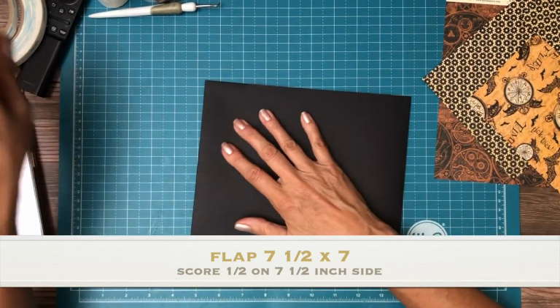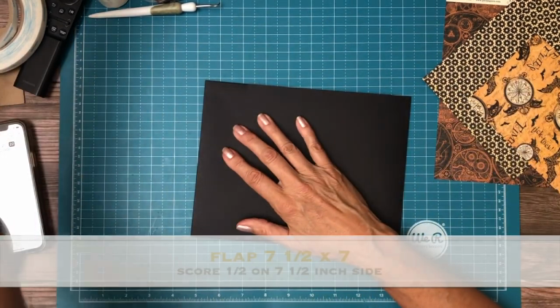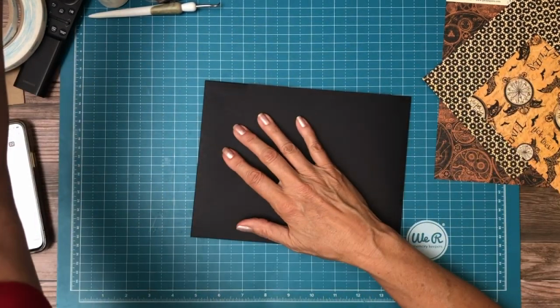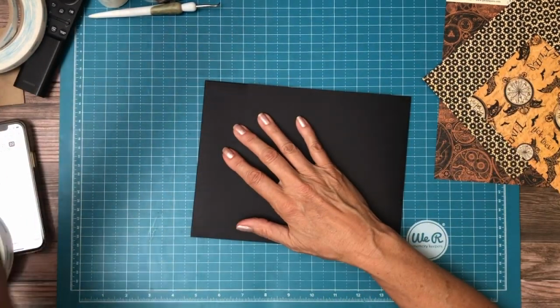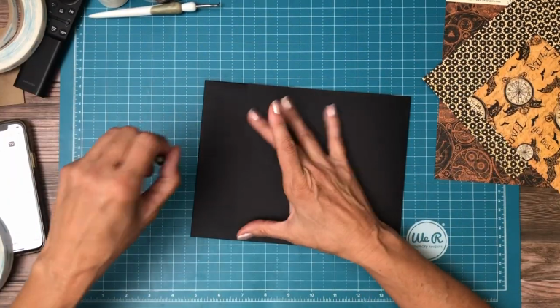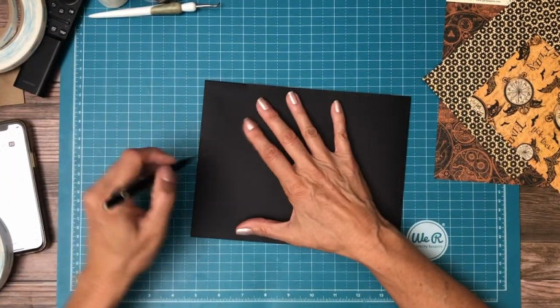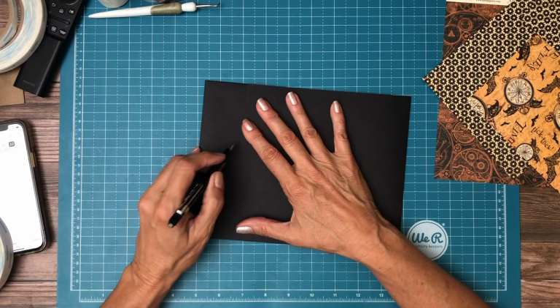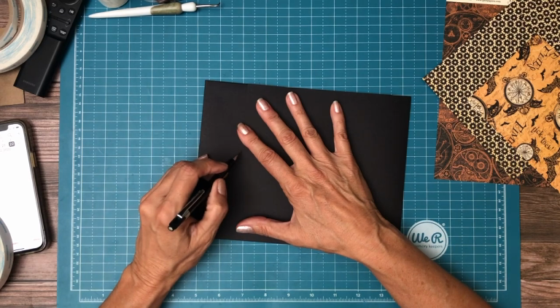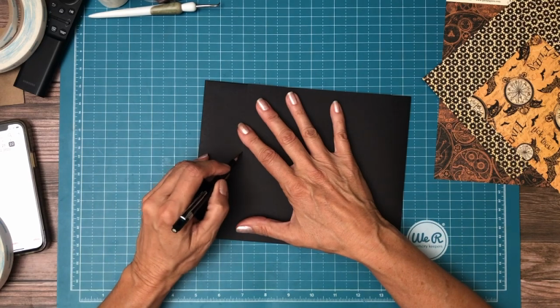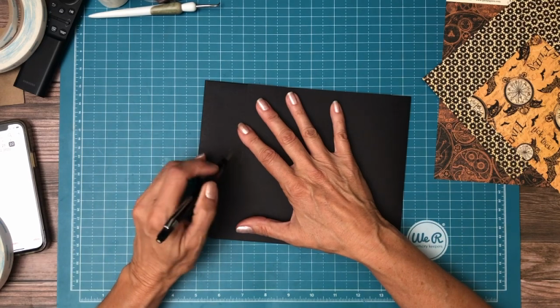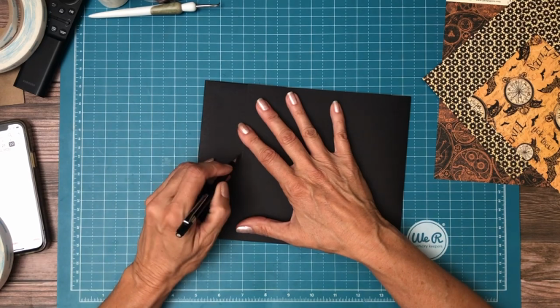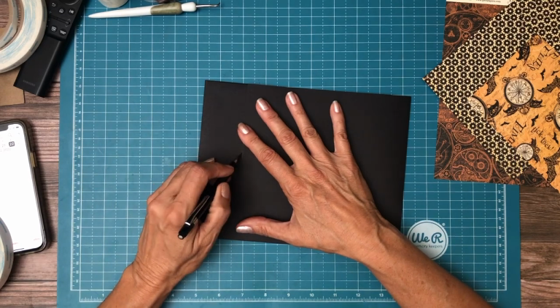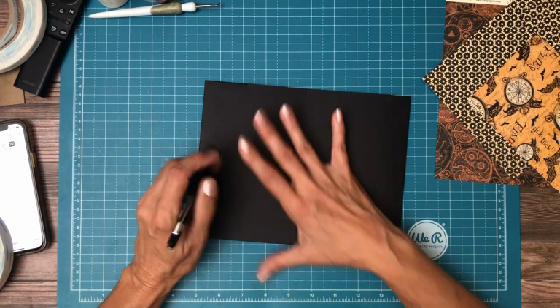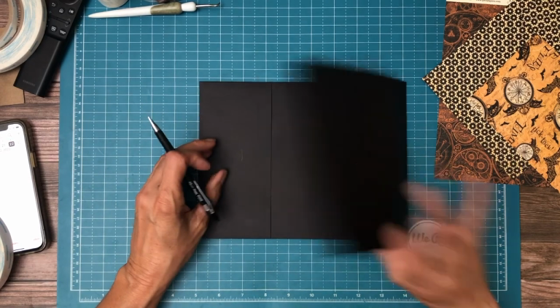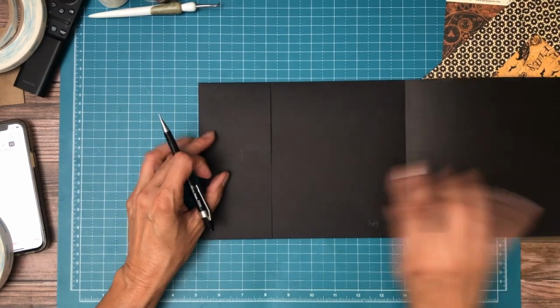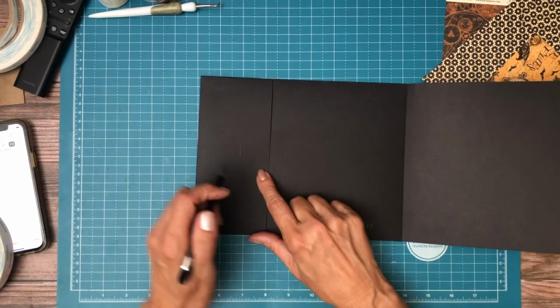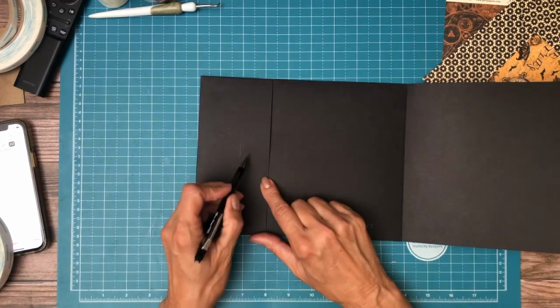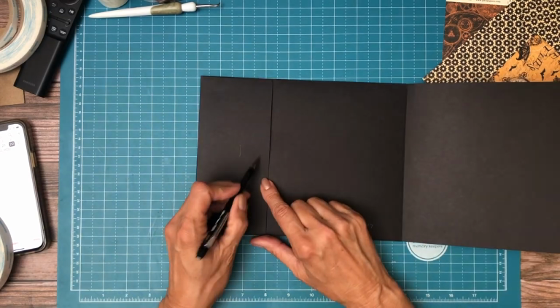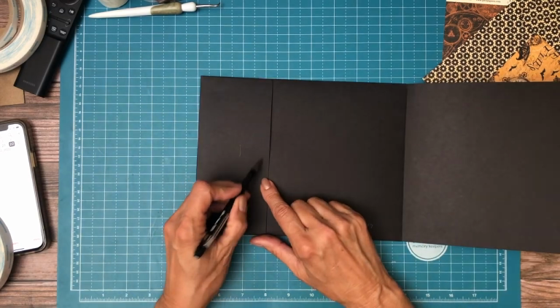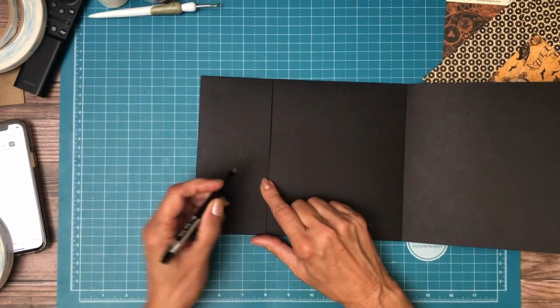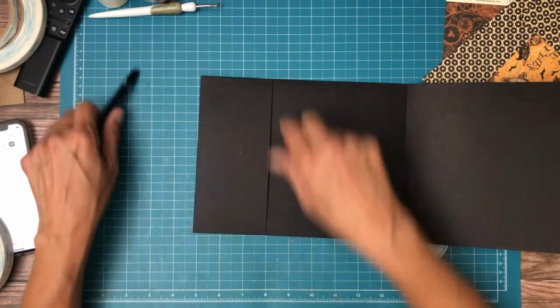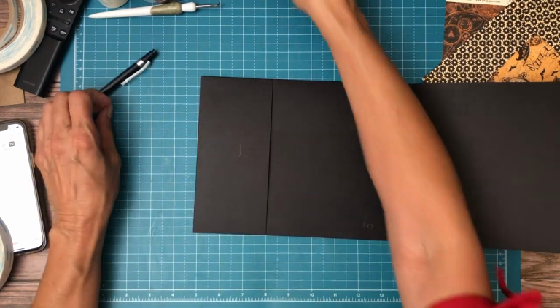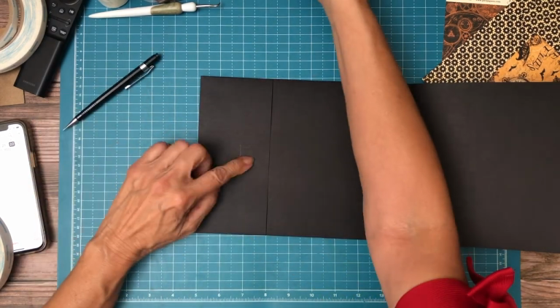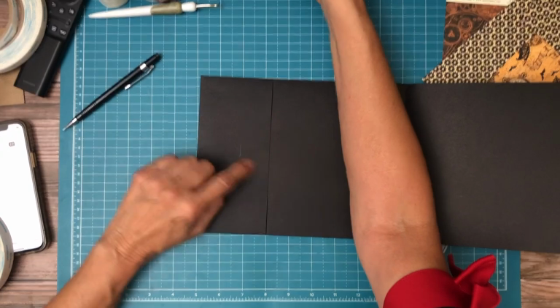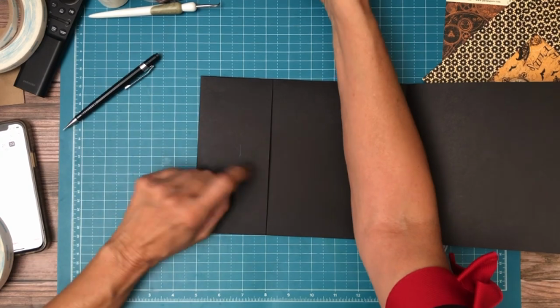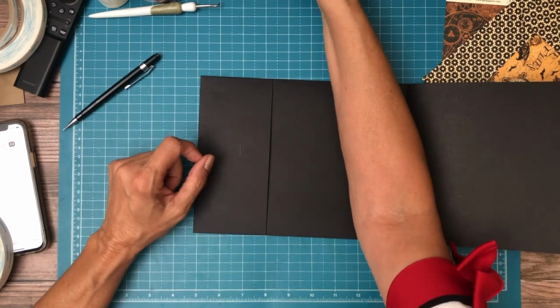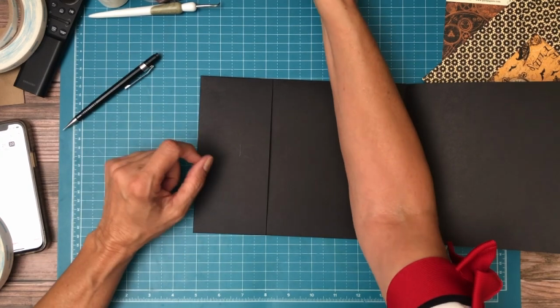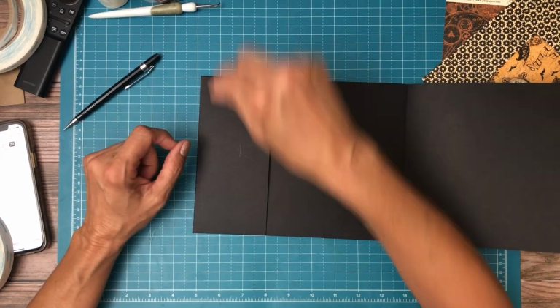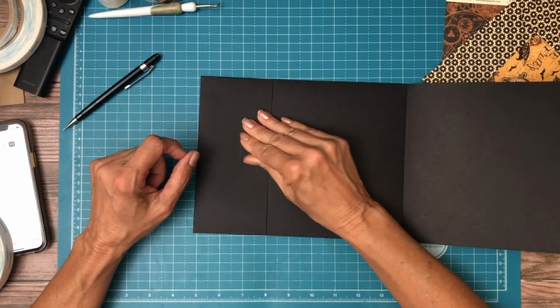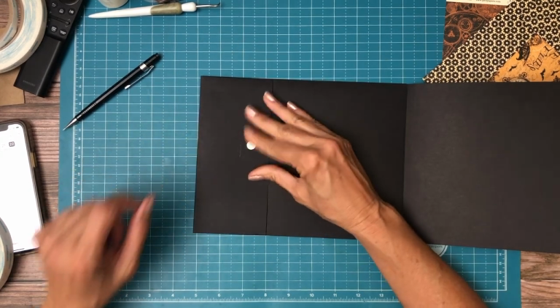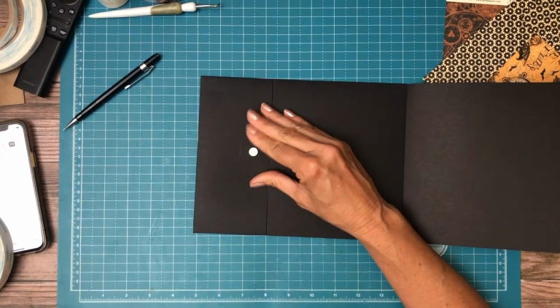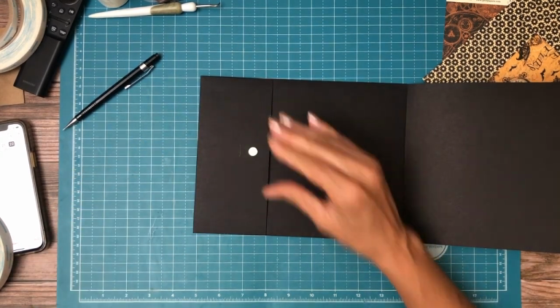We're going to put a little pencil mark here. We know we need to place our magnet between the pencil mark and the edge. Place it right there.